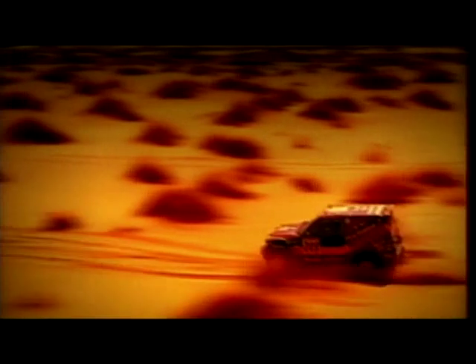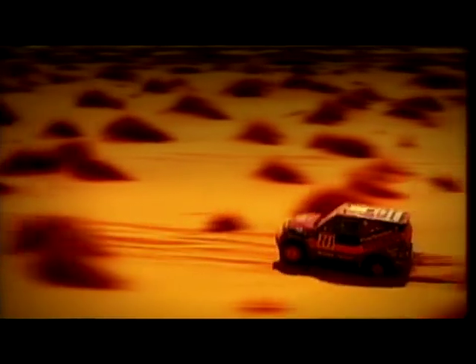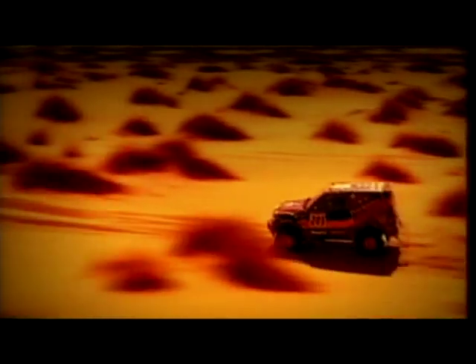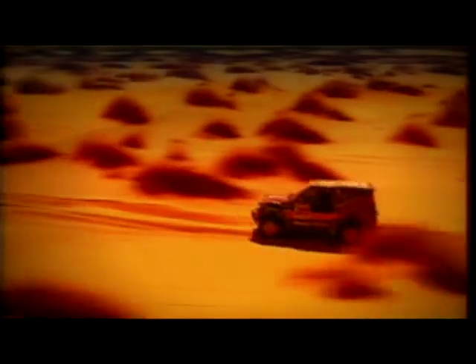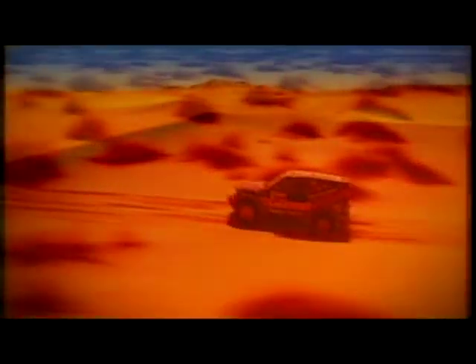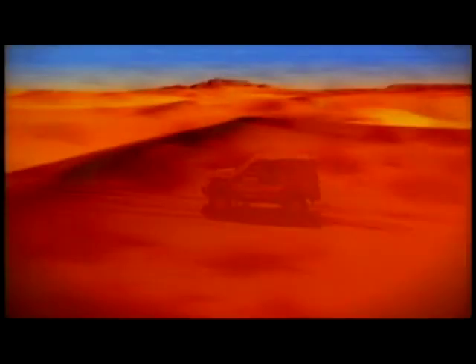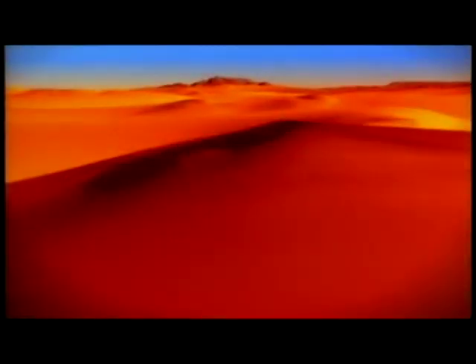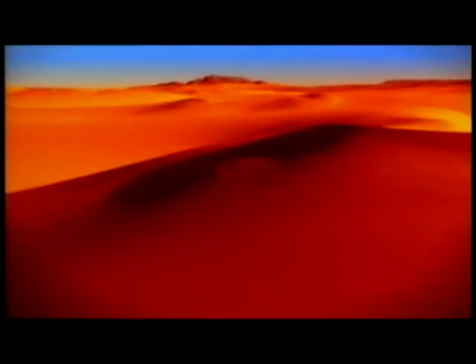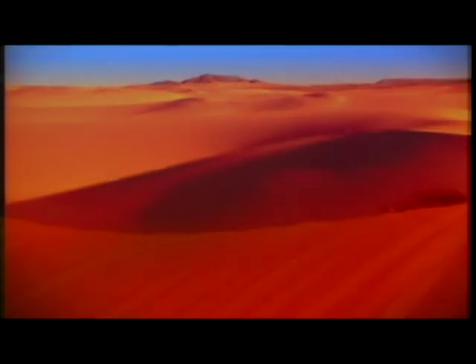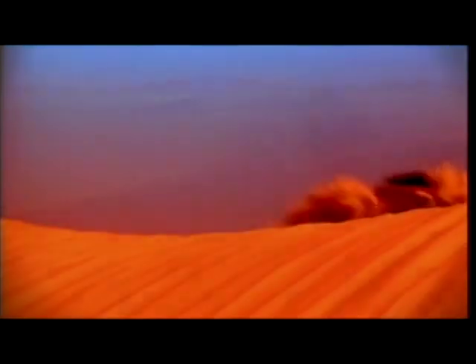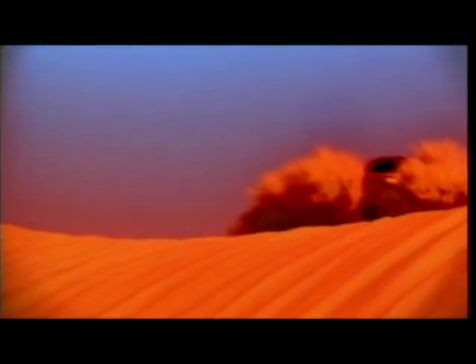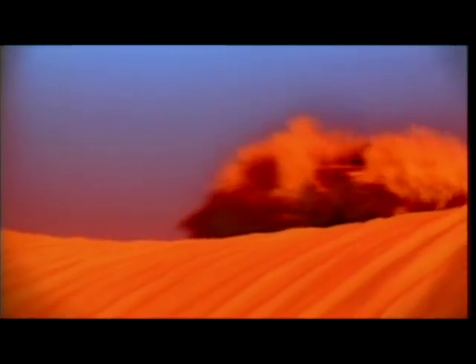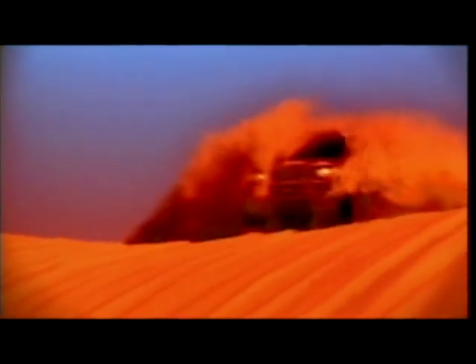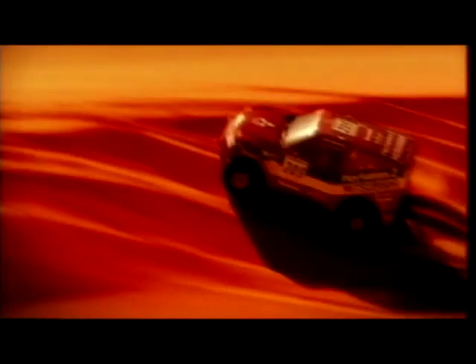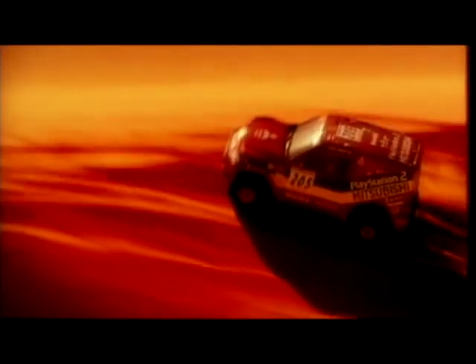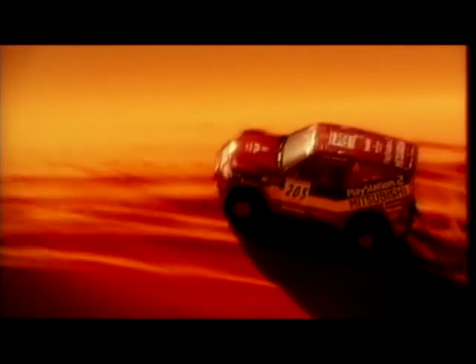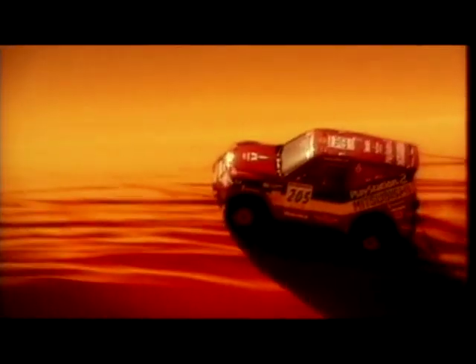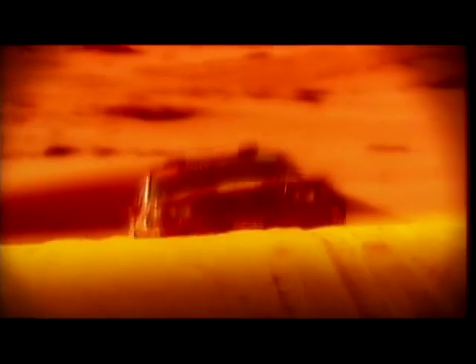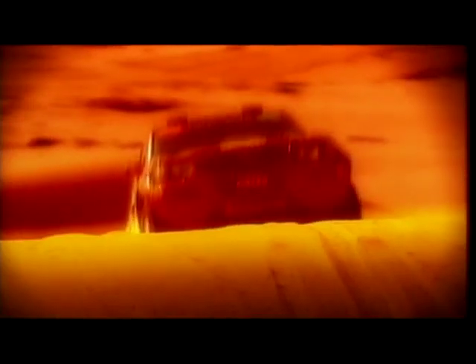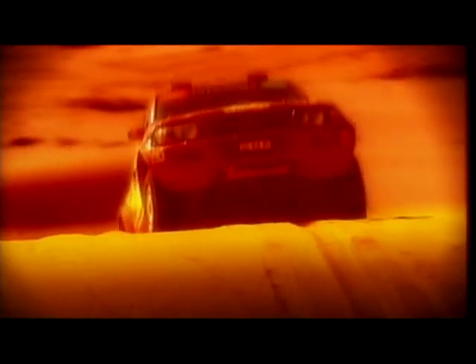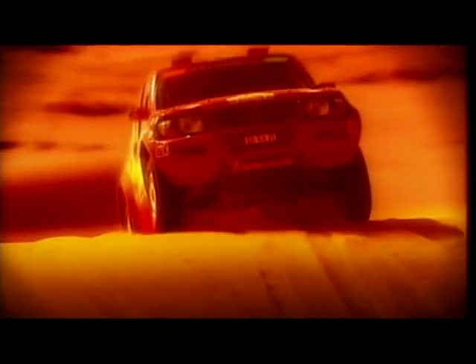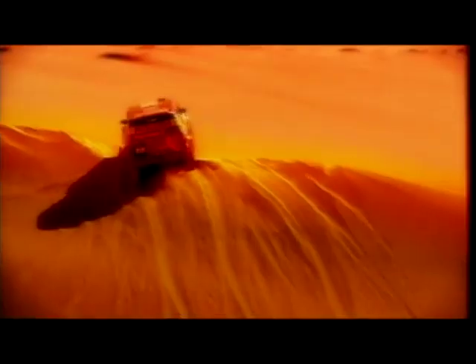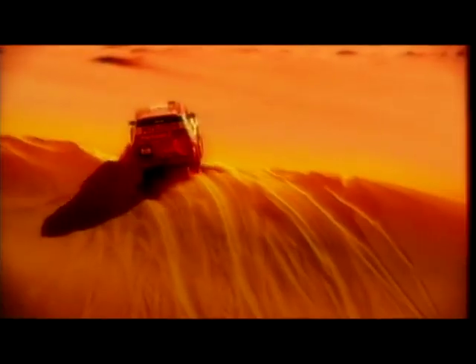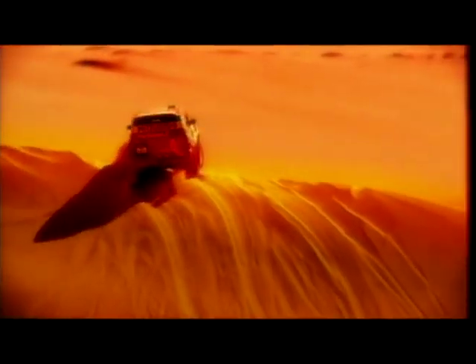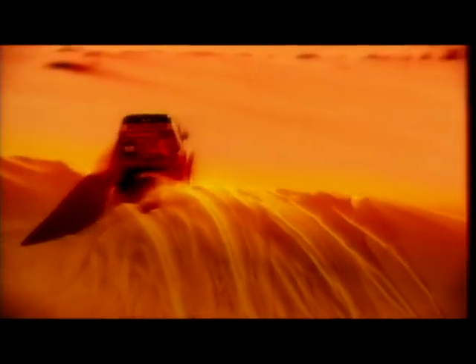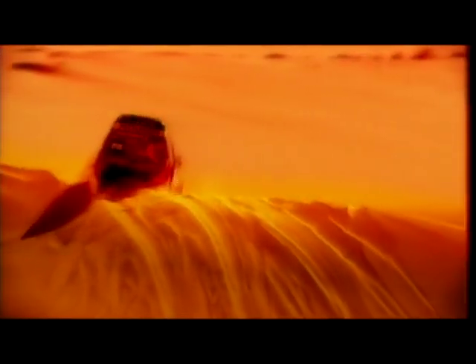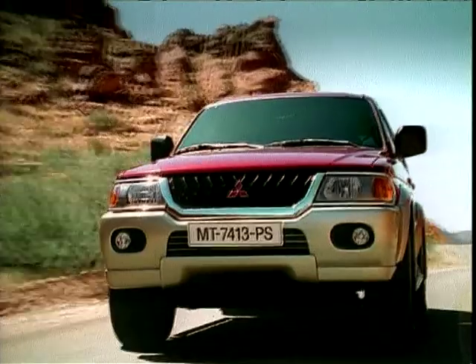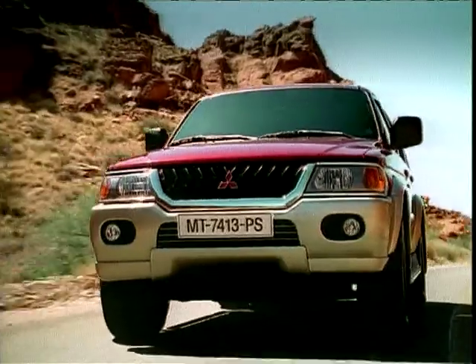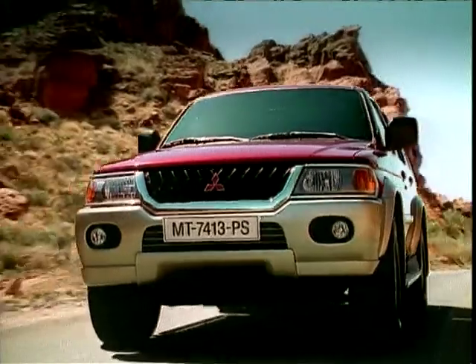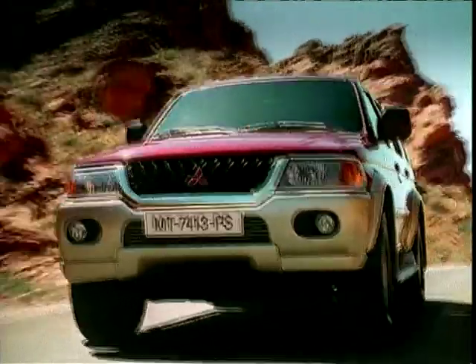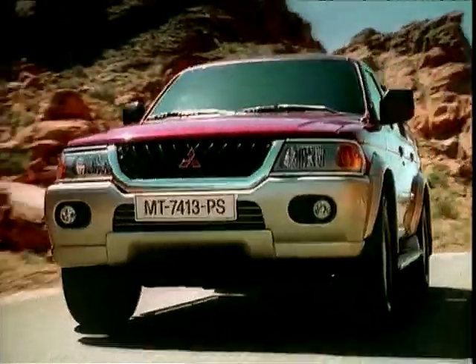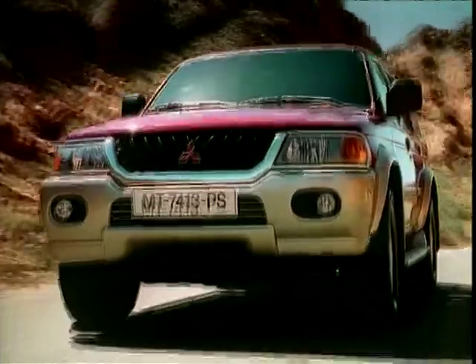In a way, the Shogun drives as well as a car, like a Golf. All cars are a compromise, but Mitsubishi have got the balance right — it has excellent off-road agility, yet it drives so well on tarmac with pin-sharp steering.